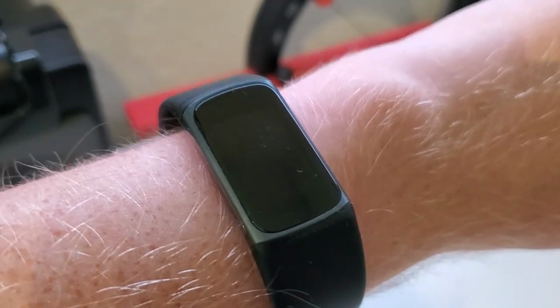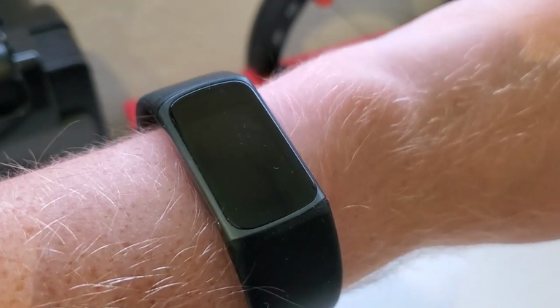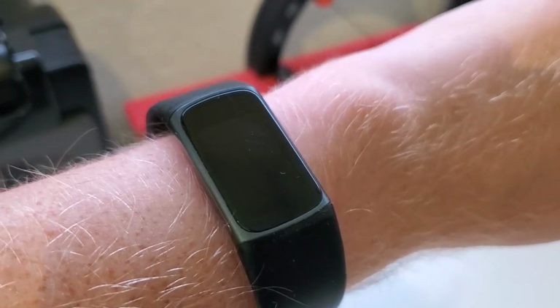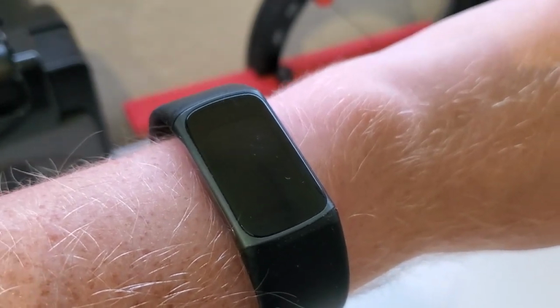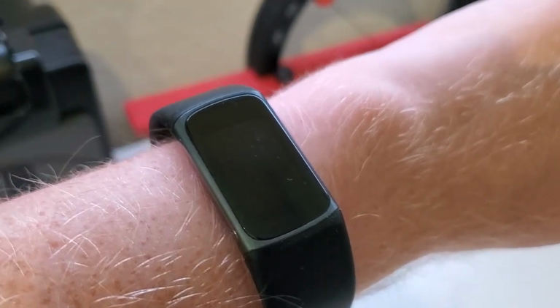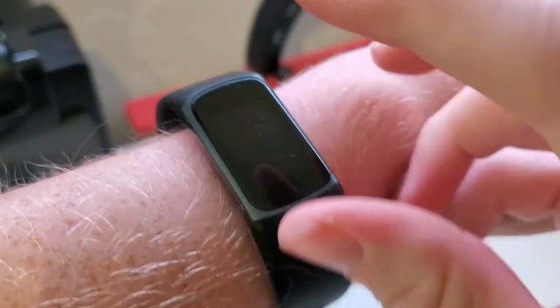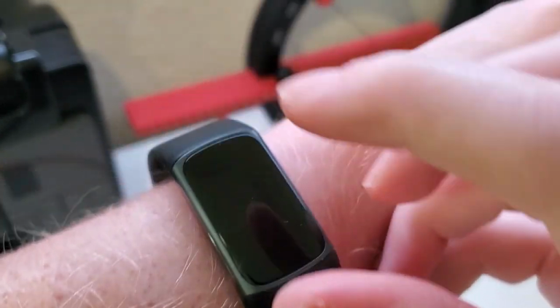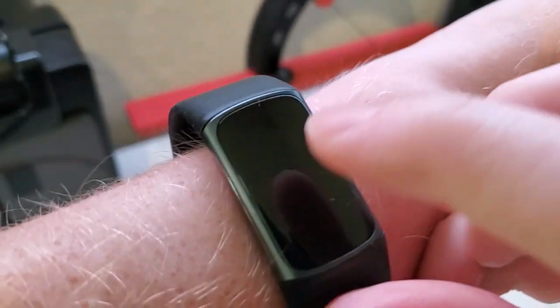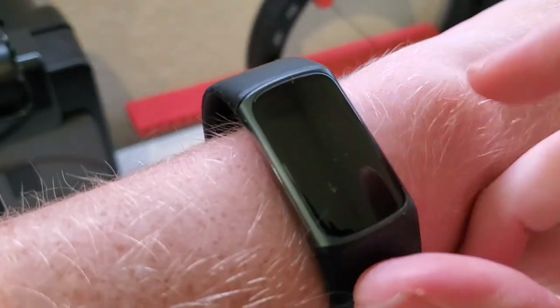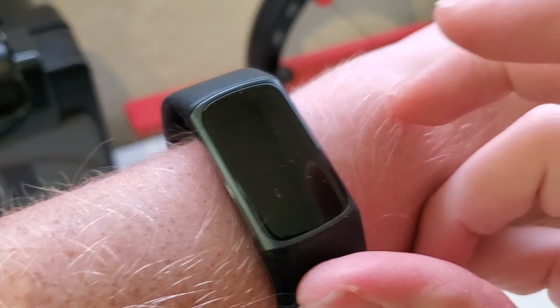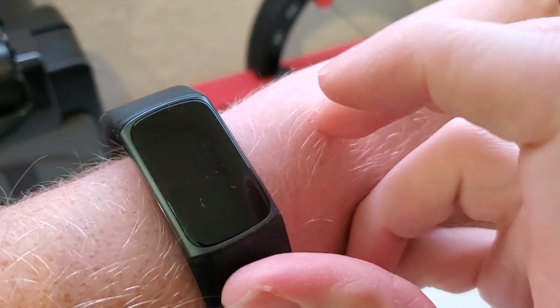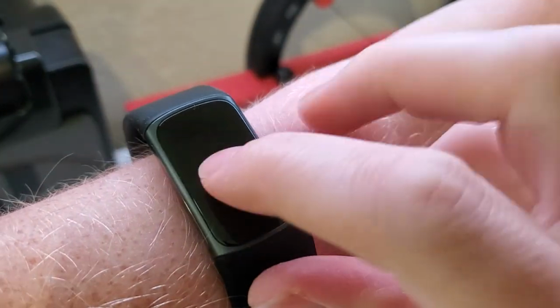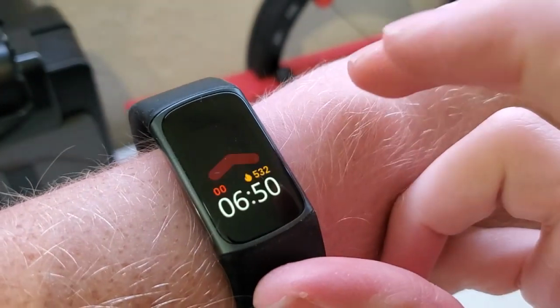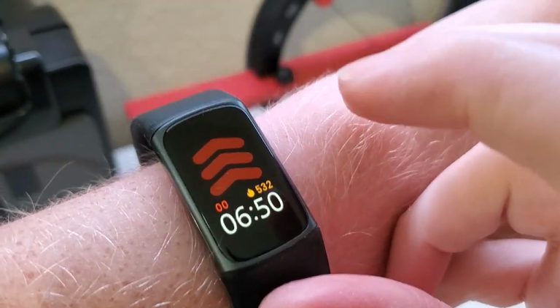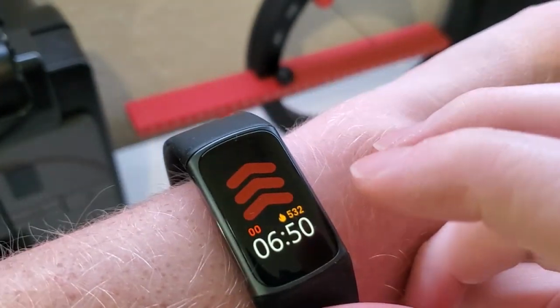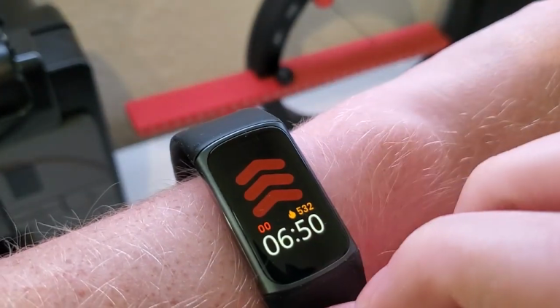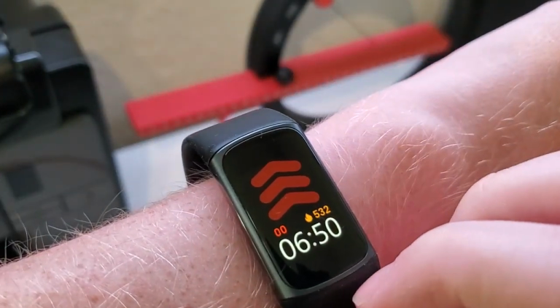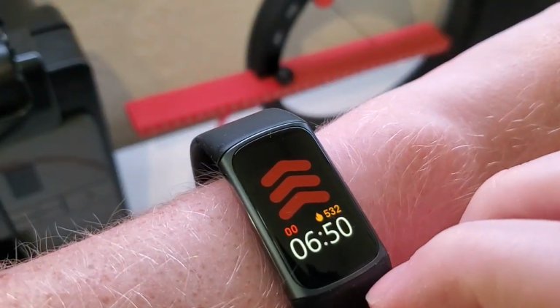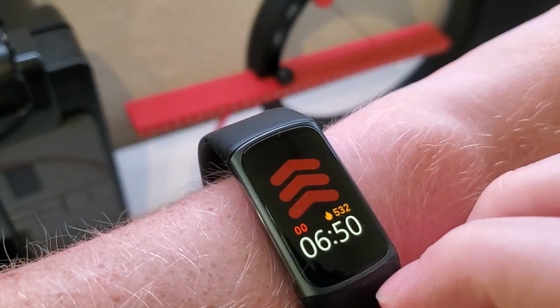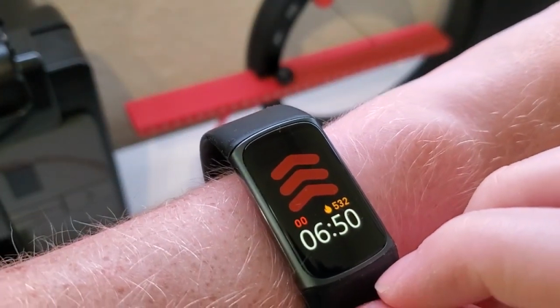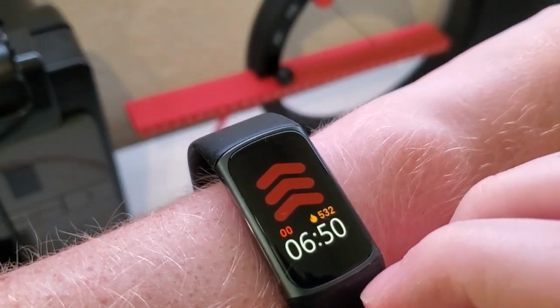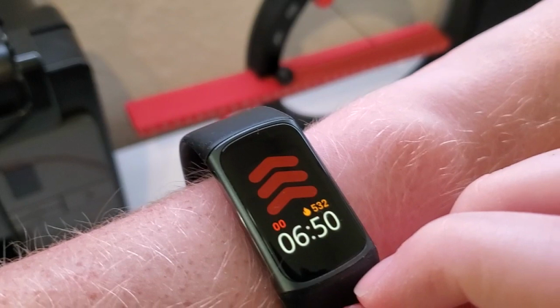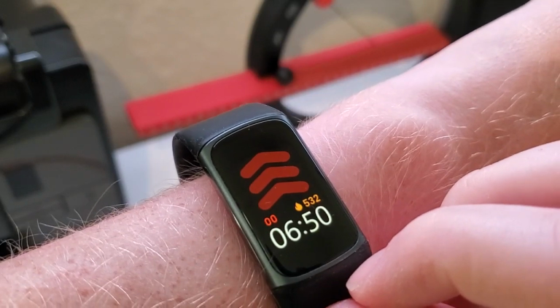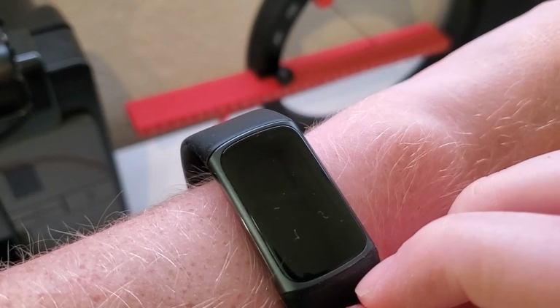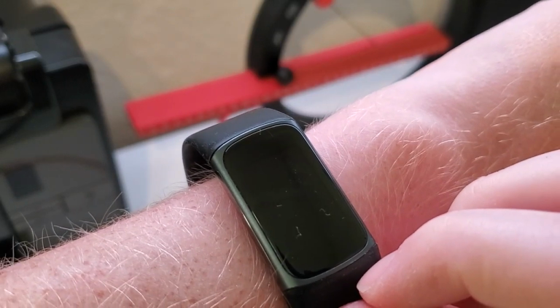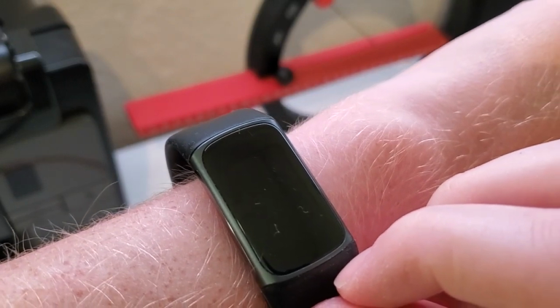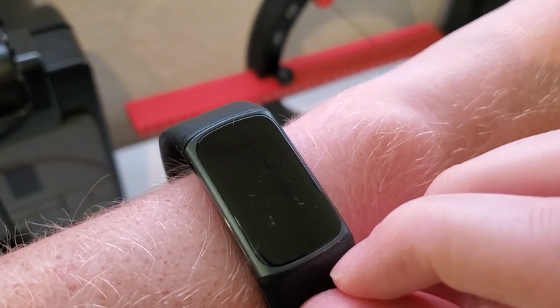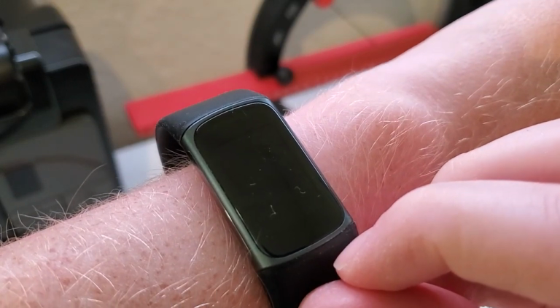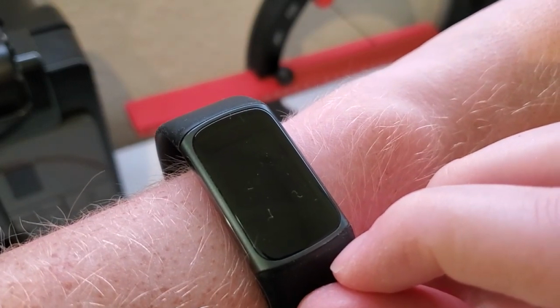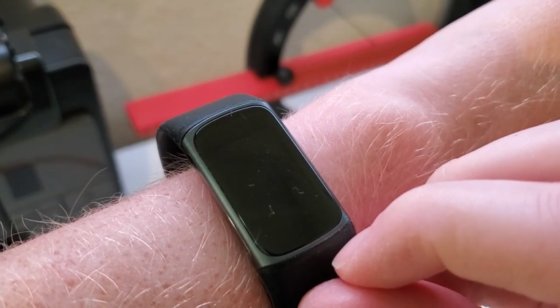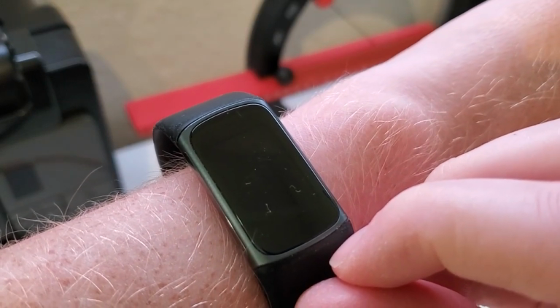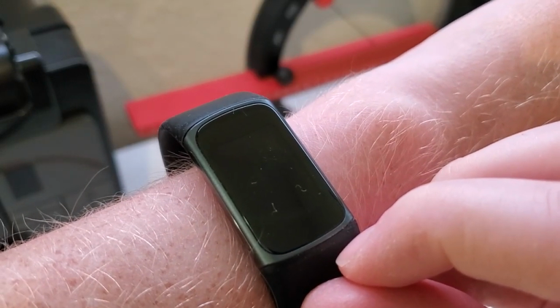The biggest caveat is that you can't take an instantaneous reading of your SpO2. You can't decide you want to take a reading and see what it is right at the moment. Instead, what the Charge 5 is going to do is track your SpO2 overnight.